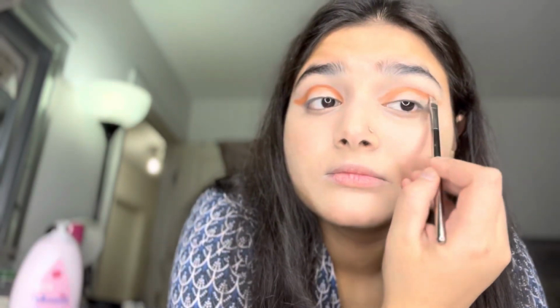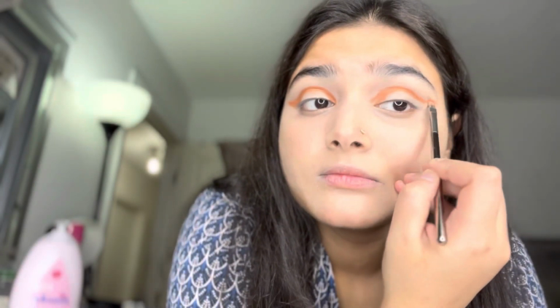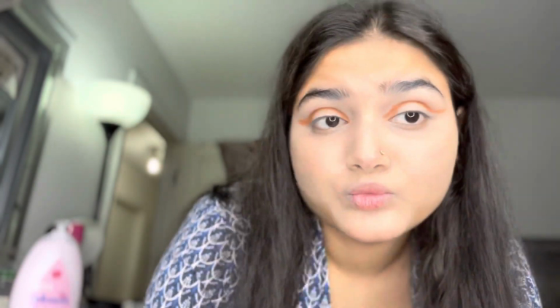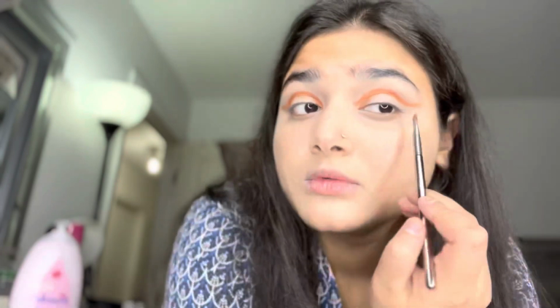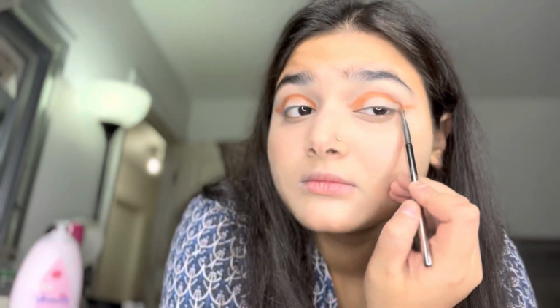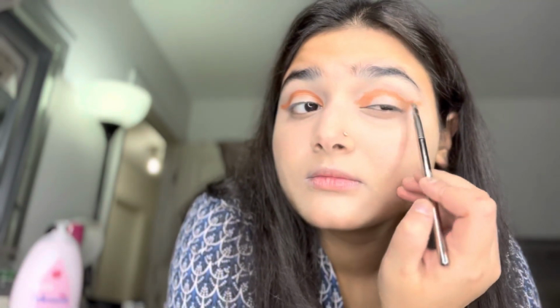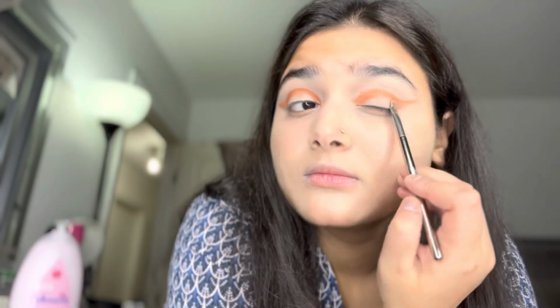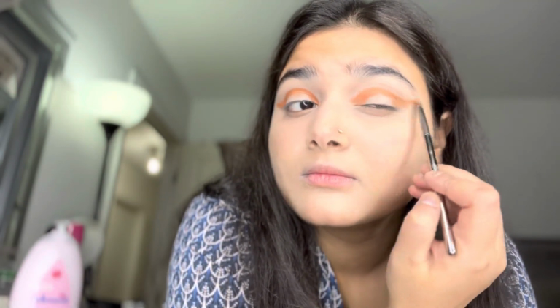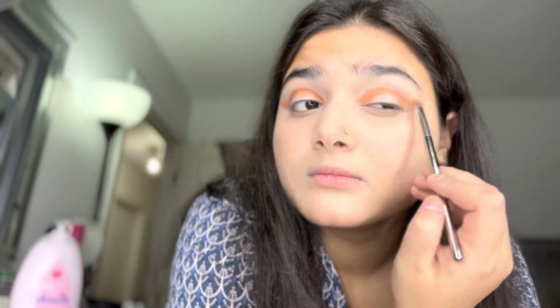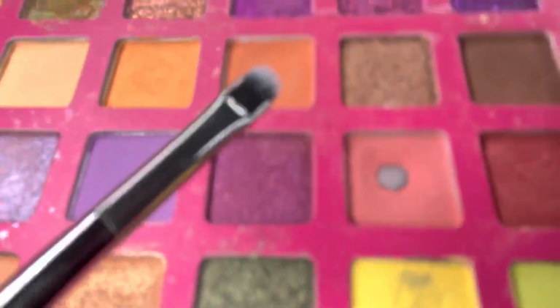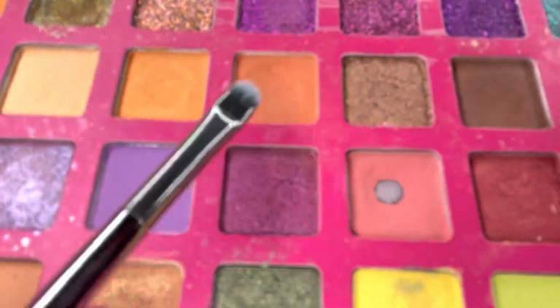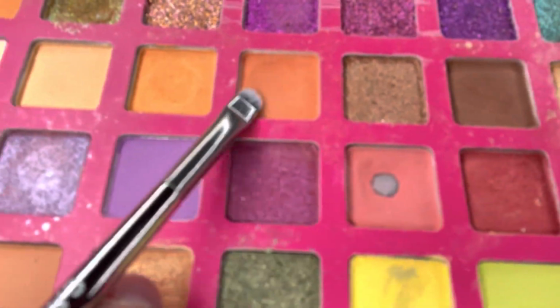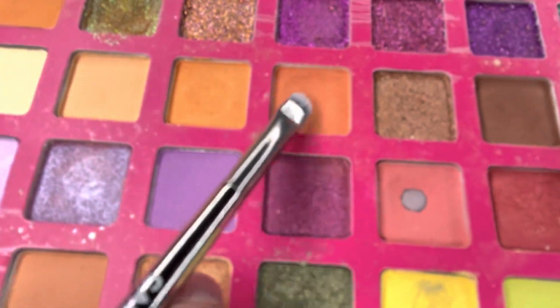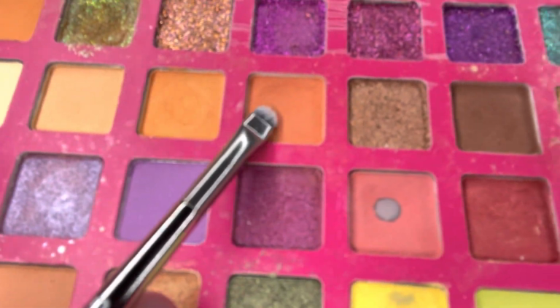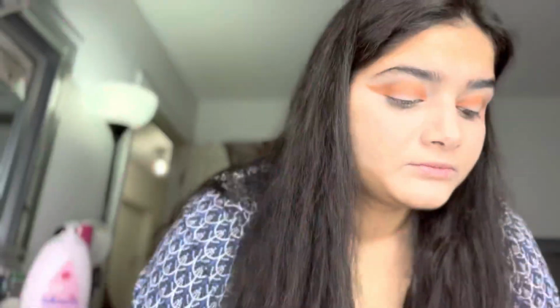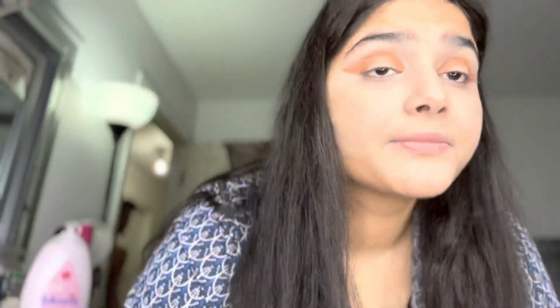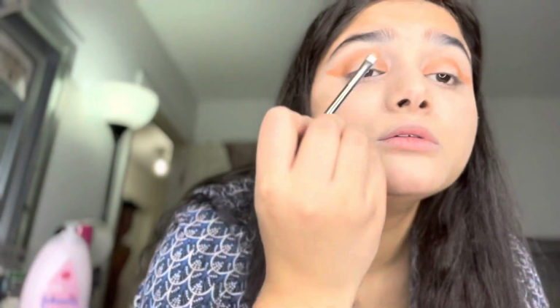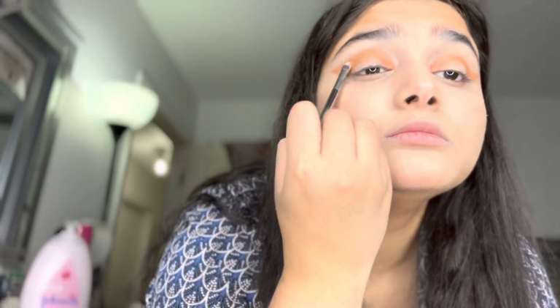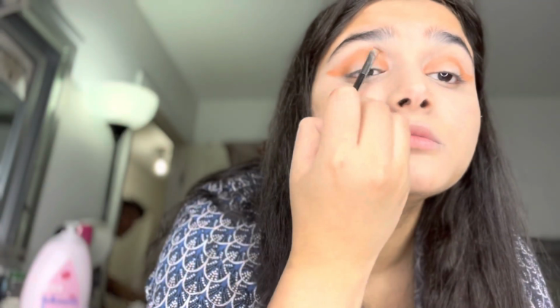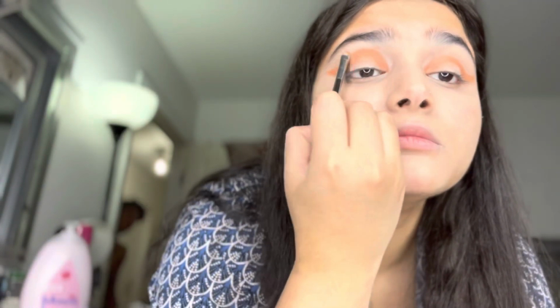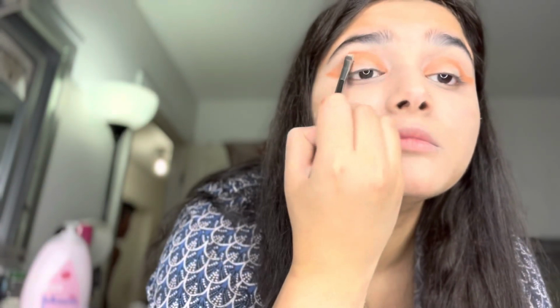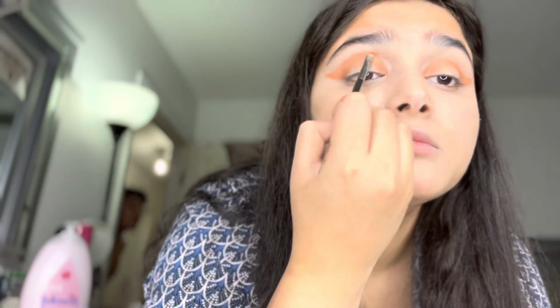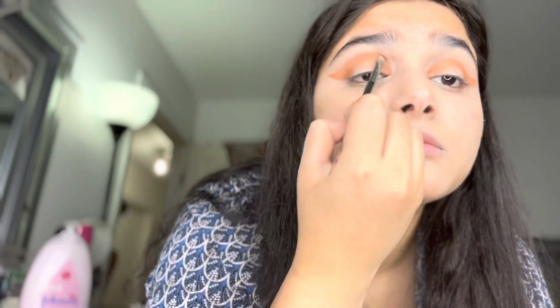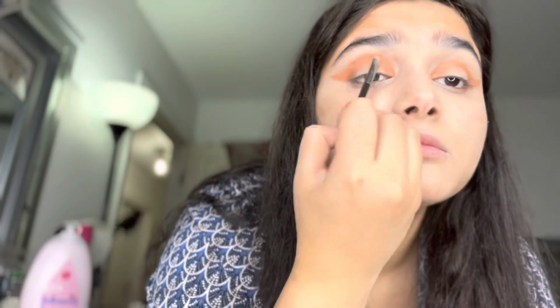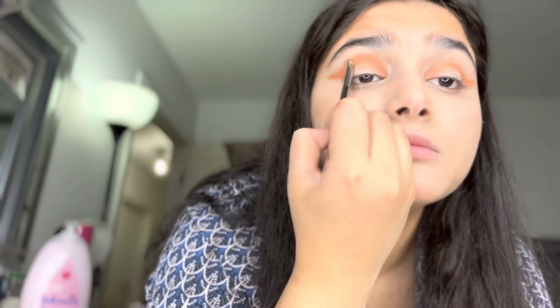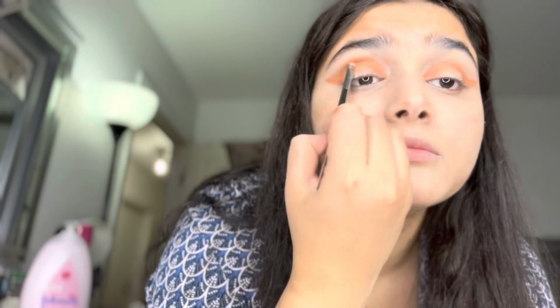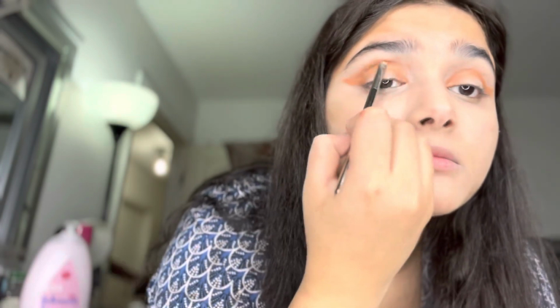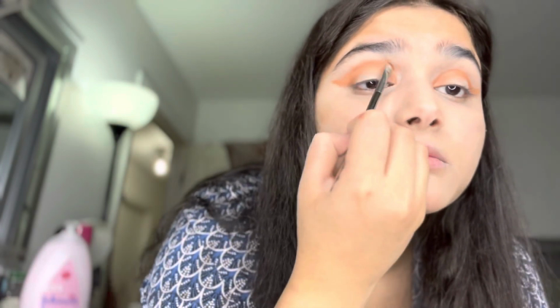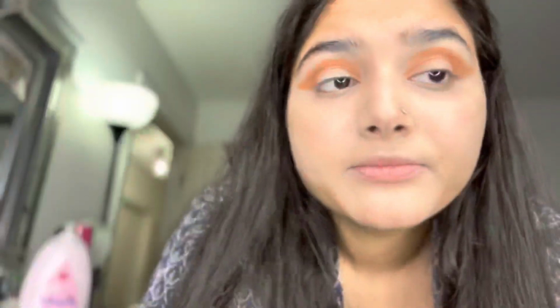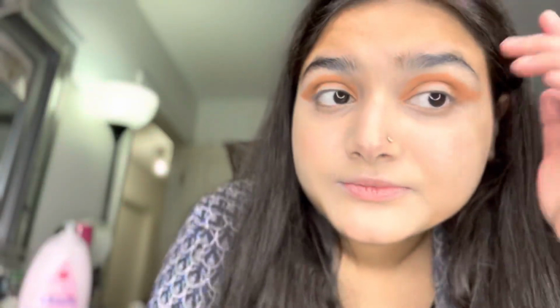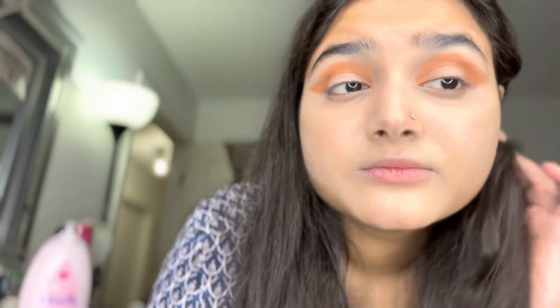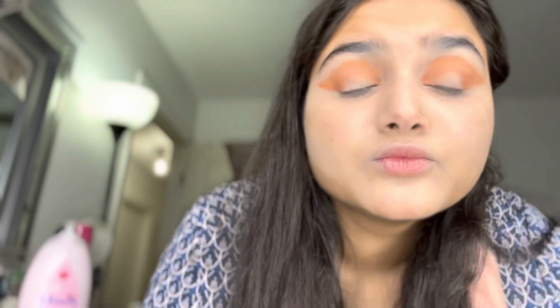Don't judge a book by its cover — we will see the results at the end. Now I will take the light brown shade and blend it. I have blended it, but I know it looks a bit different right now.